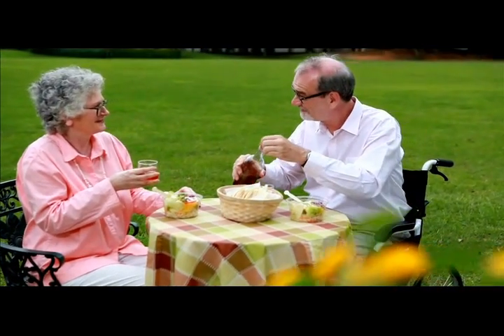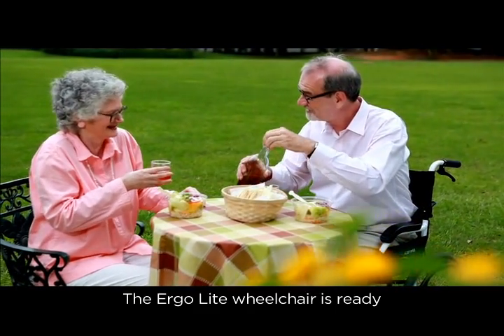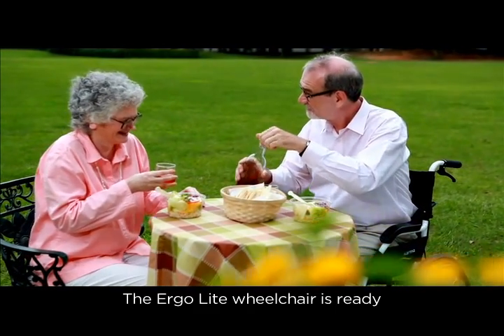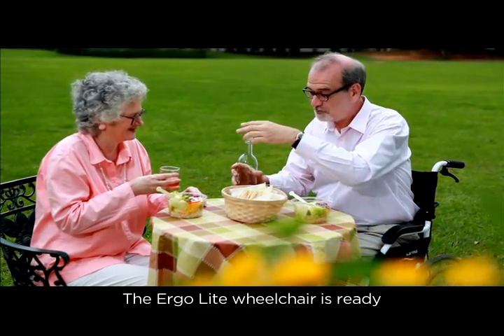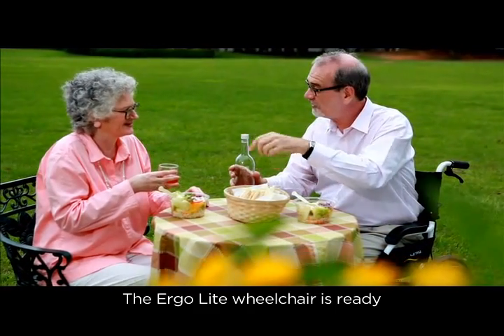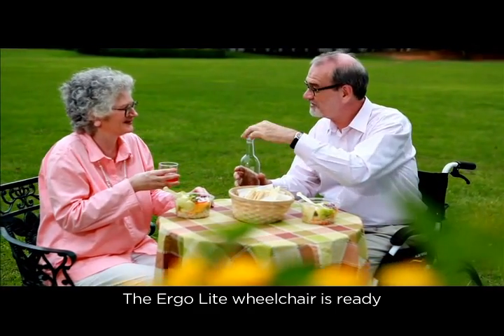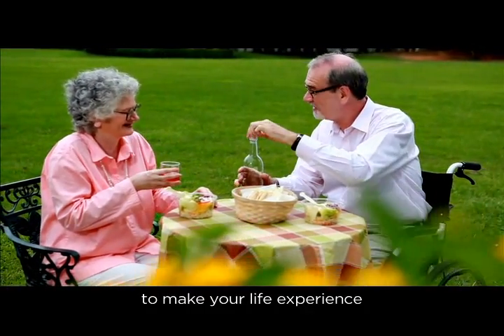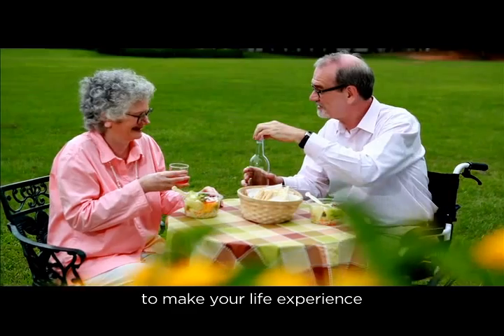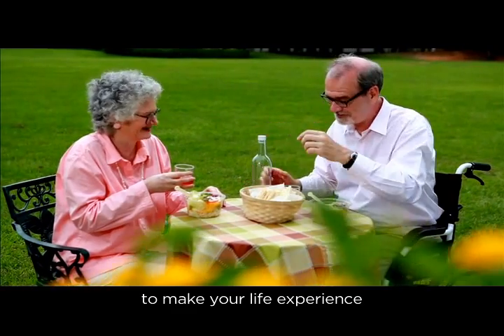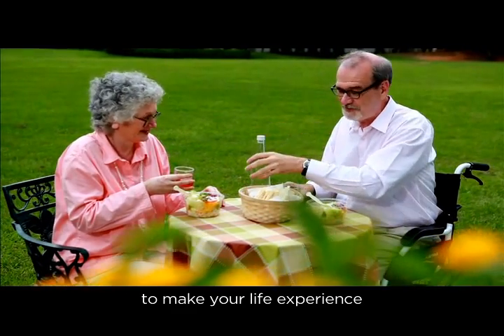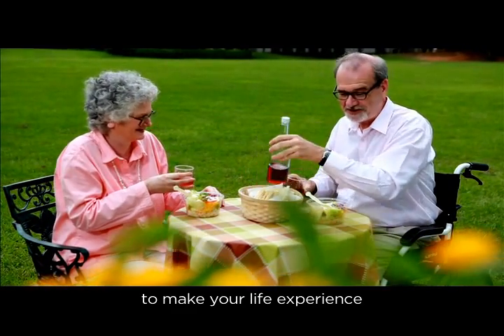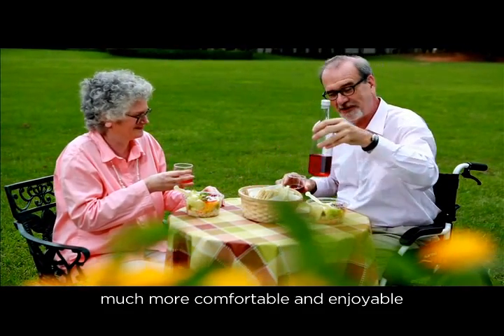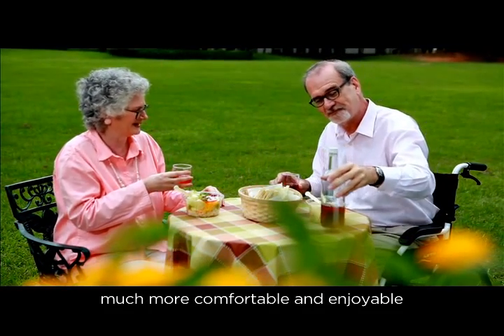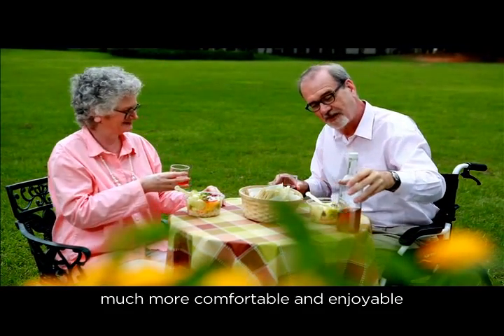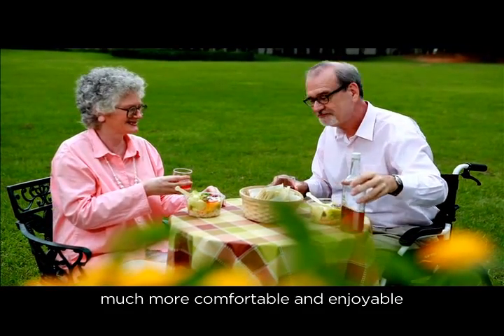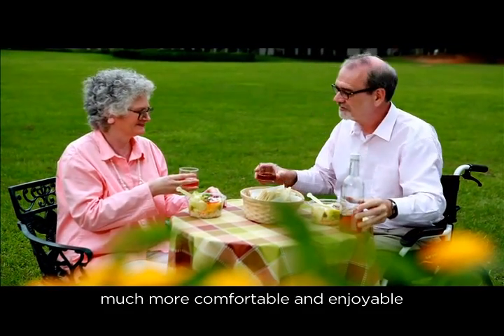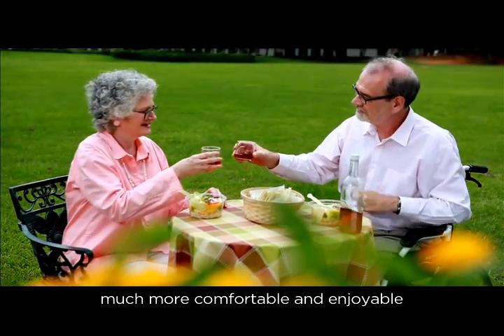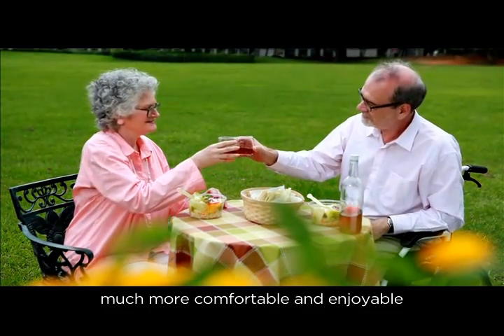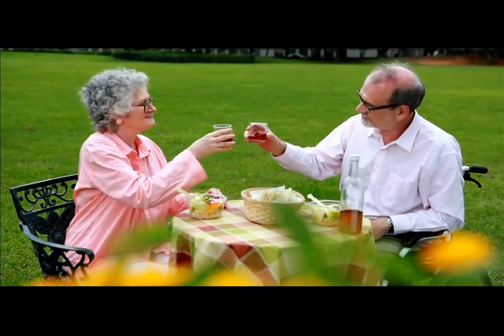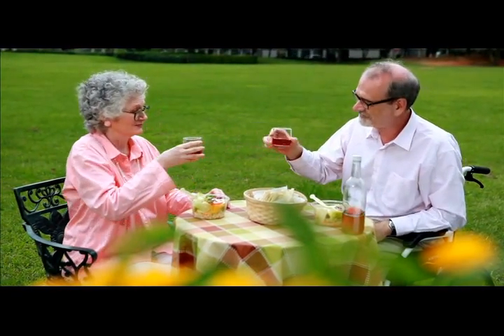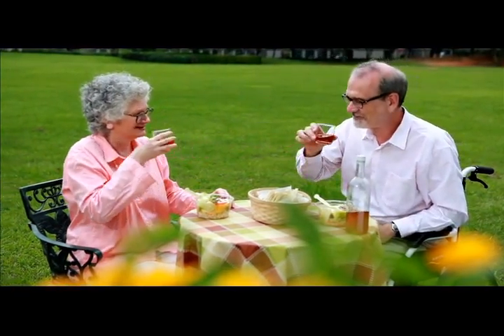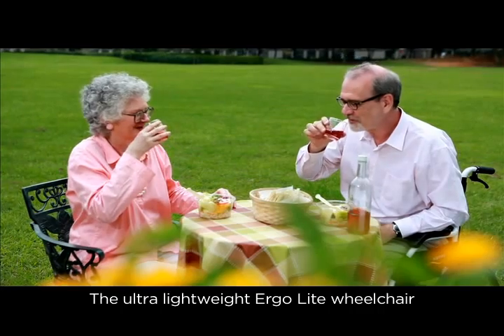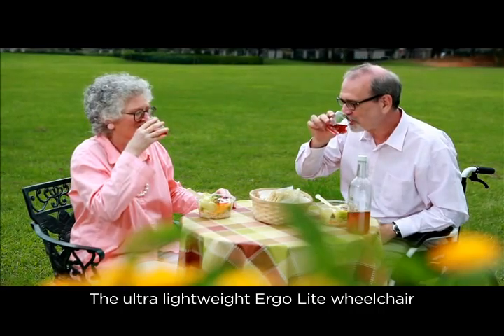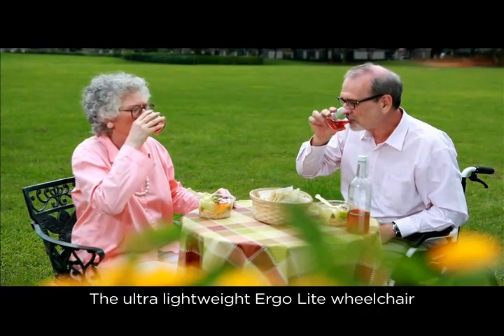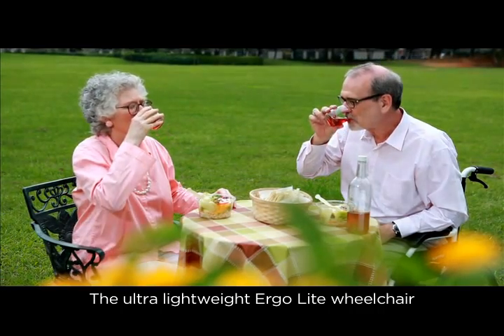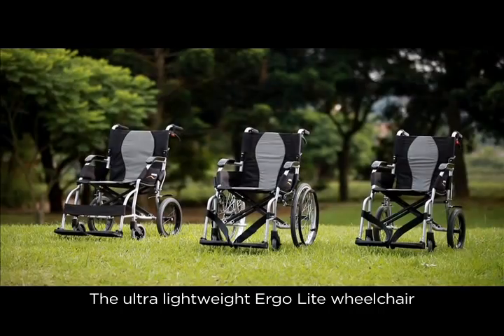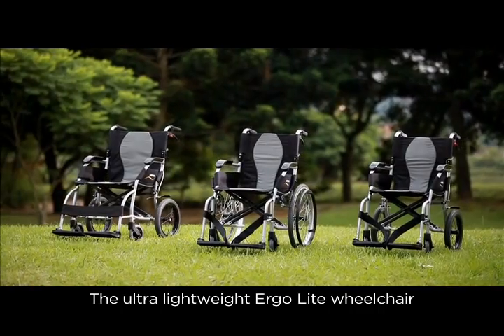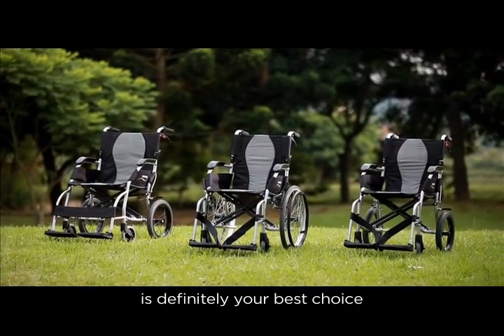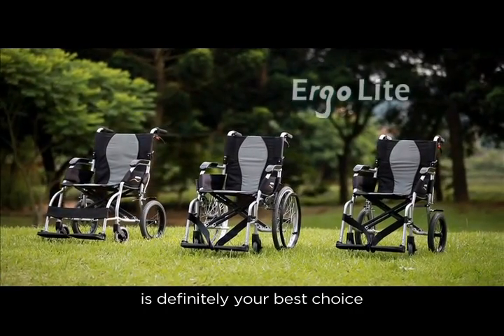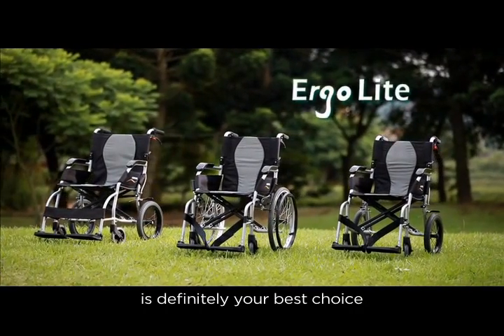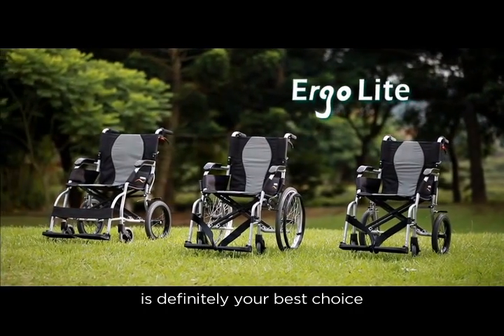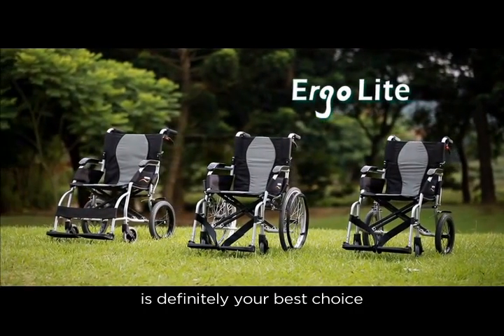The Ergolite wheelchair is ready to make your life experience much more comfortable and enjoyable. The ultra-lightweight Ergolite wheelchair is definitely your best choice.